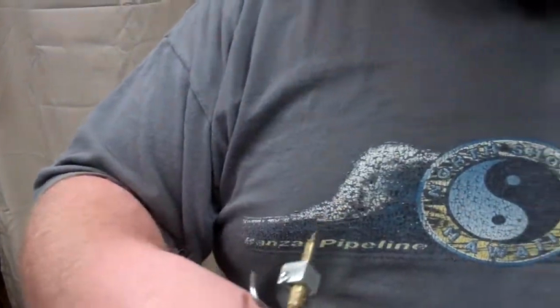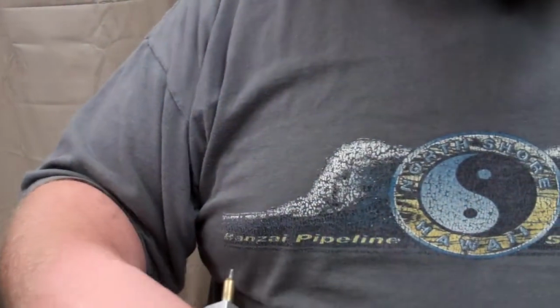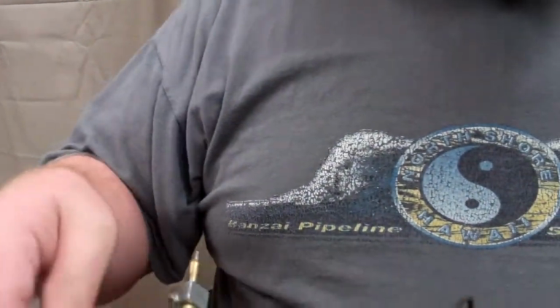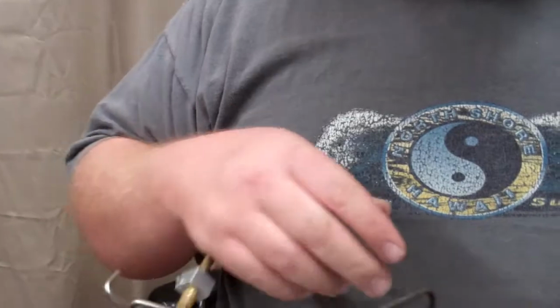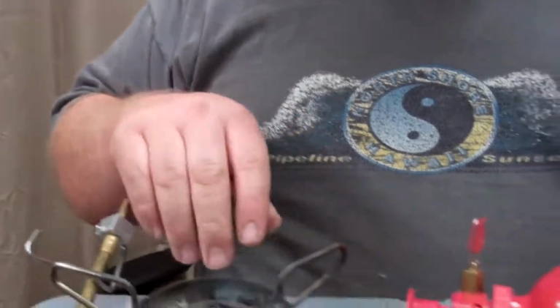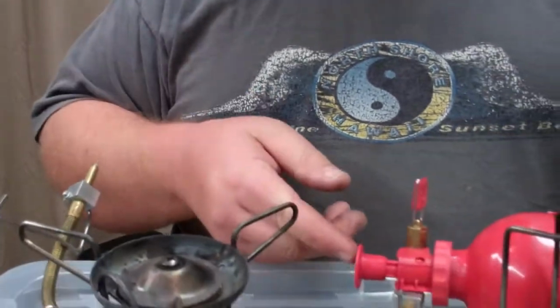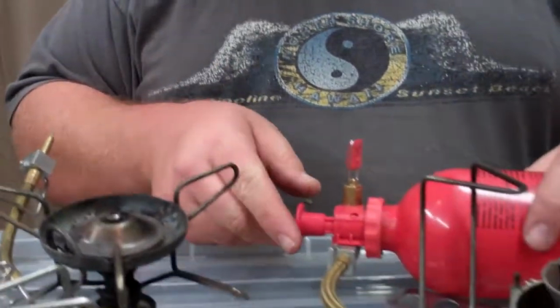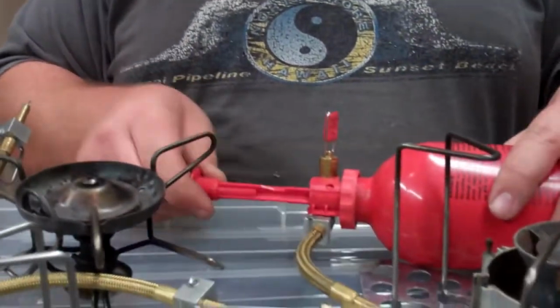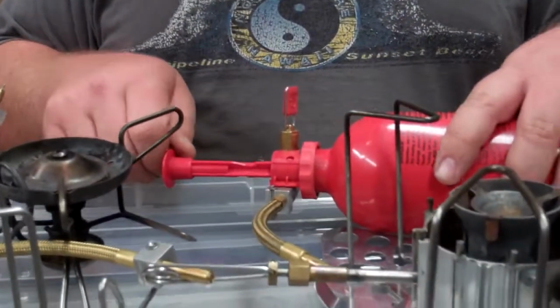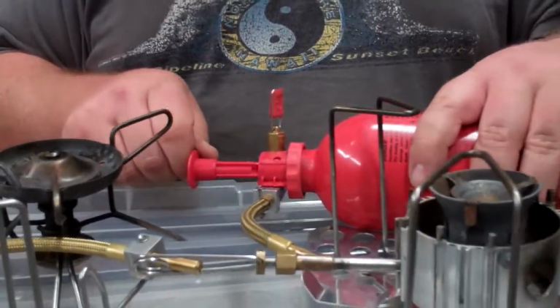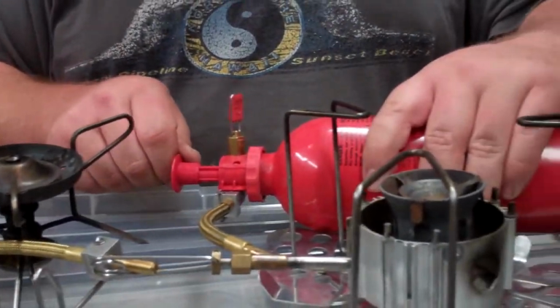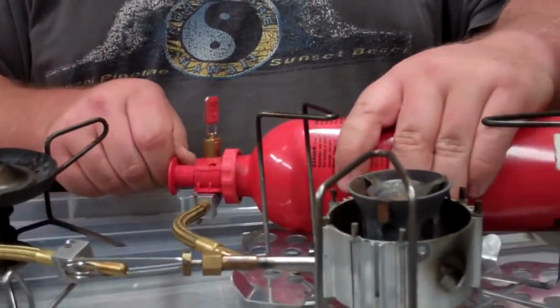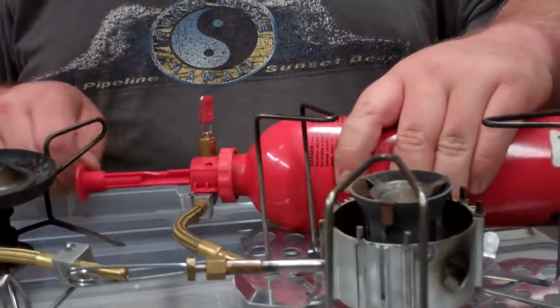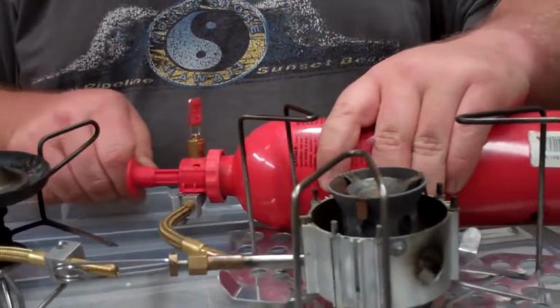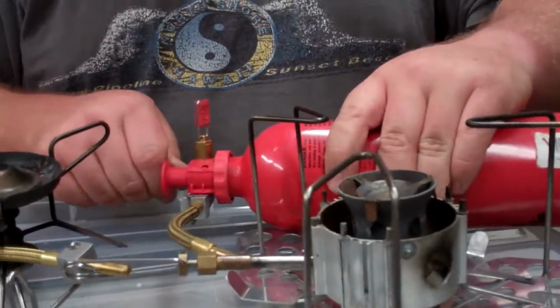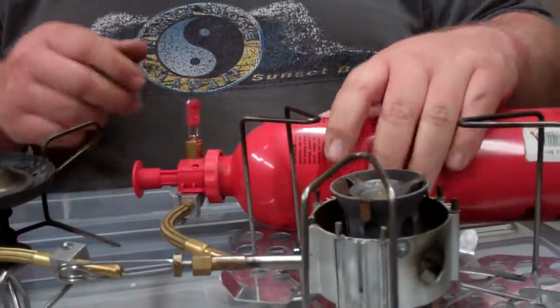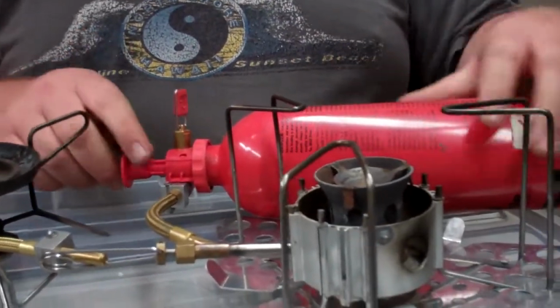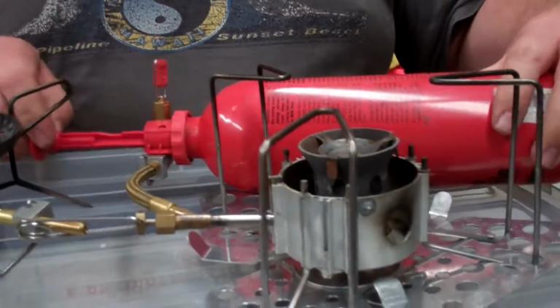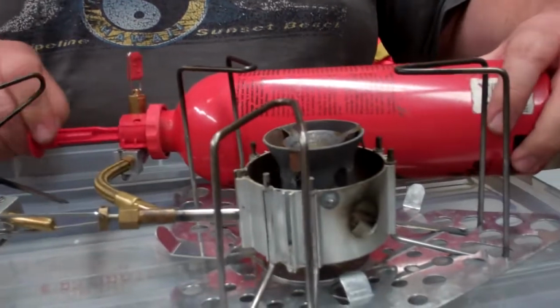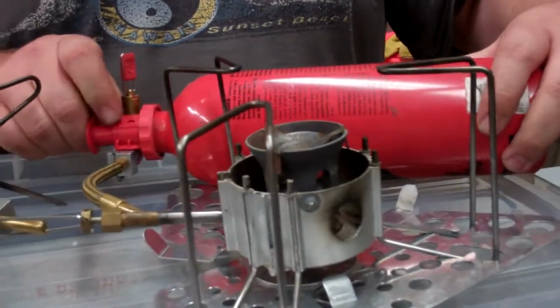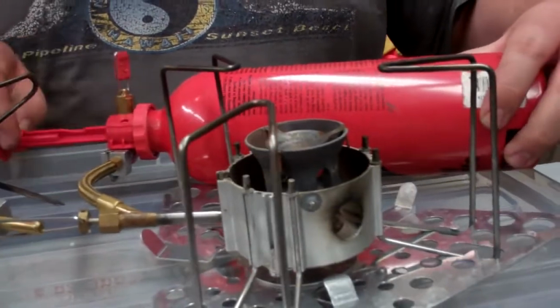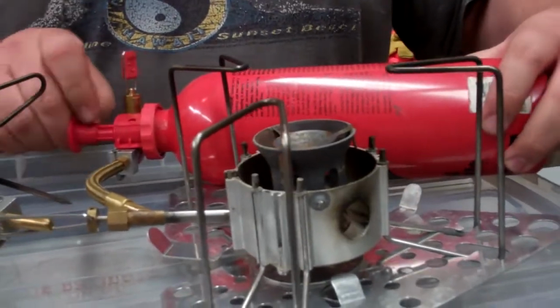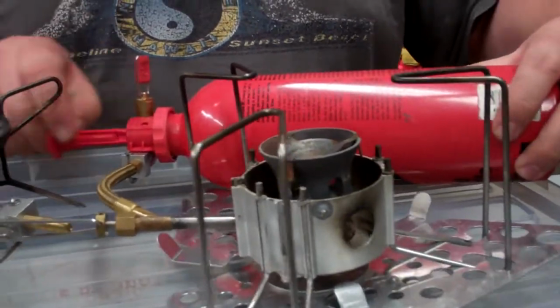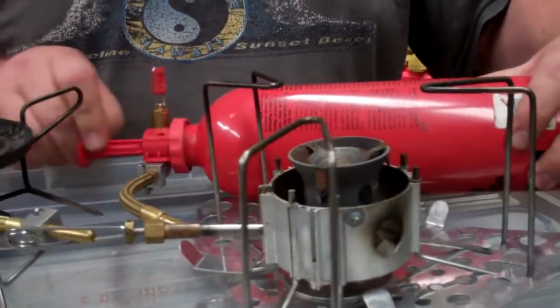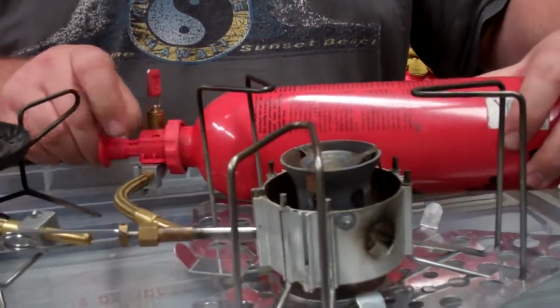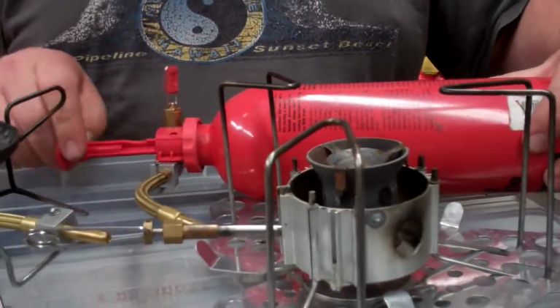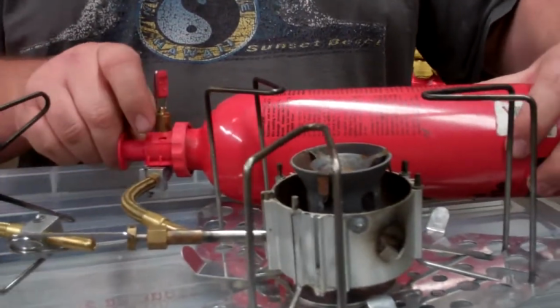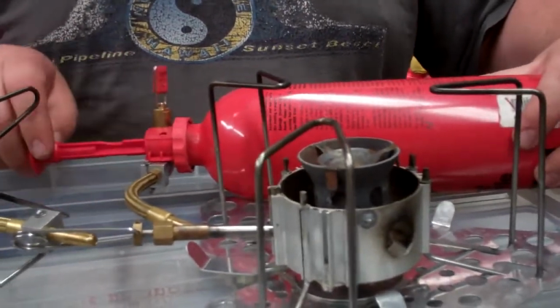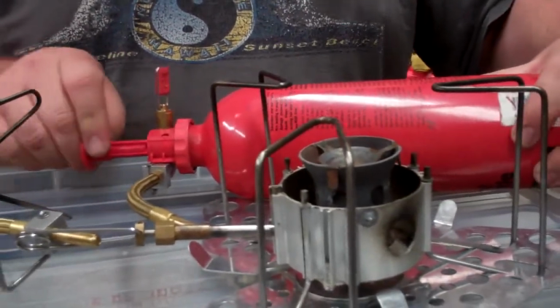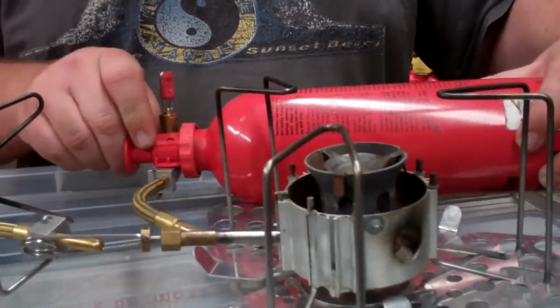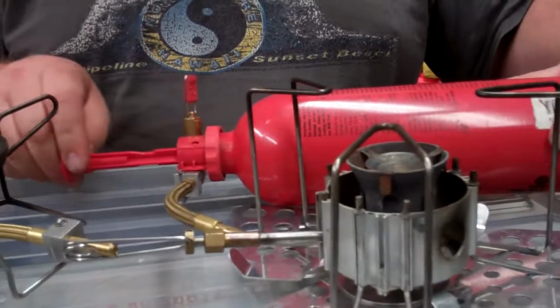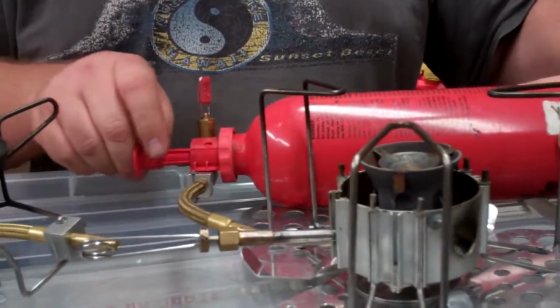You're going to start by pumping your stove up. You'll pump it 20 to 30 times. We've already pumped this one a few times so I'm only going to pump it about 5 times.